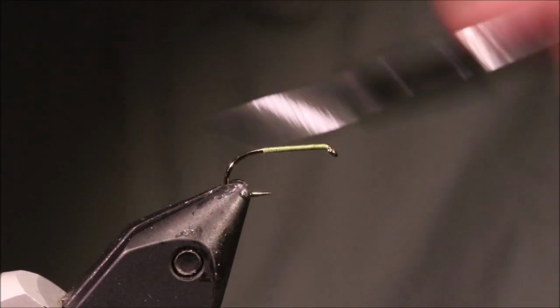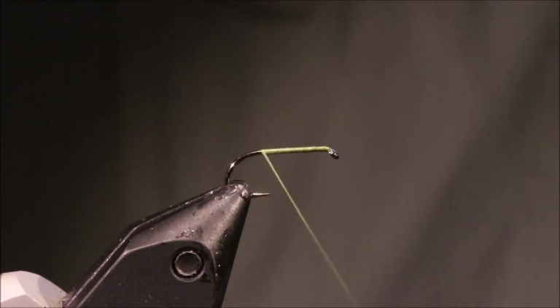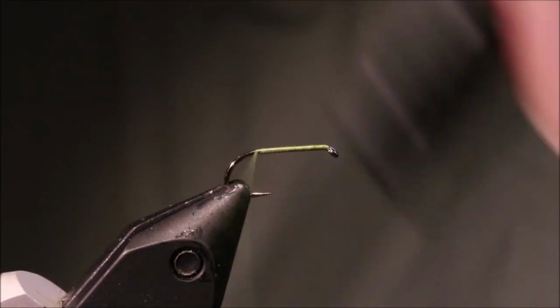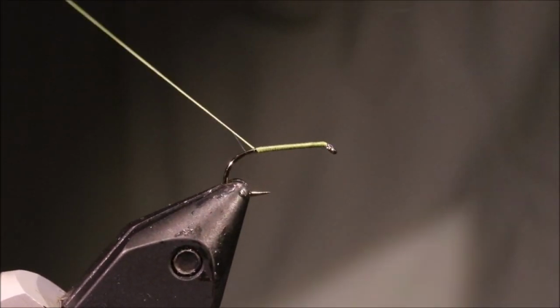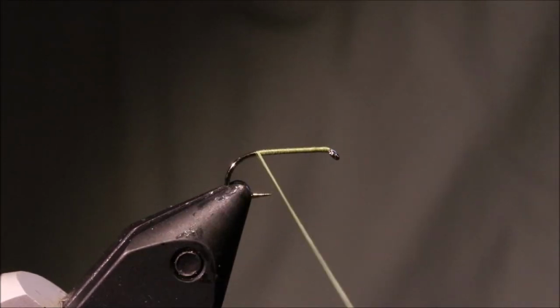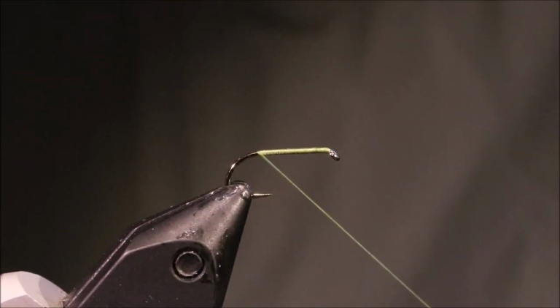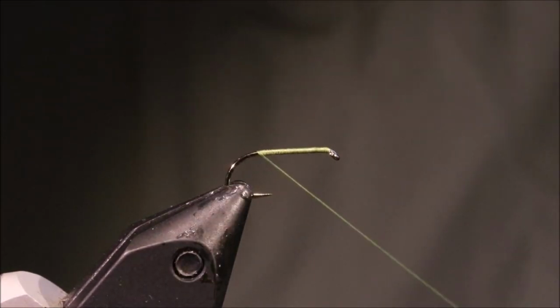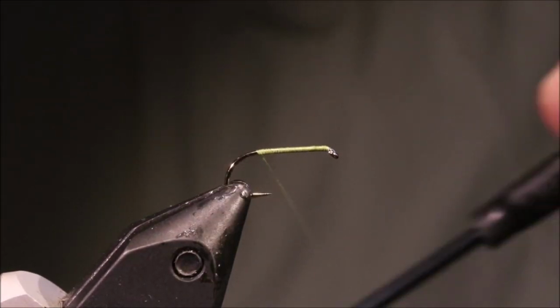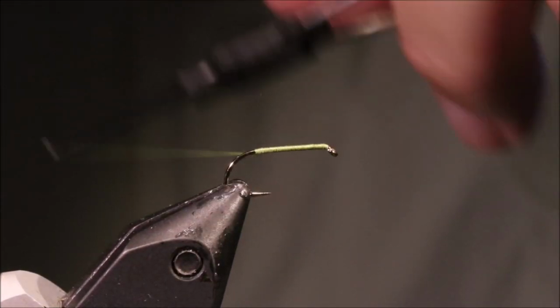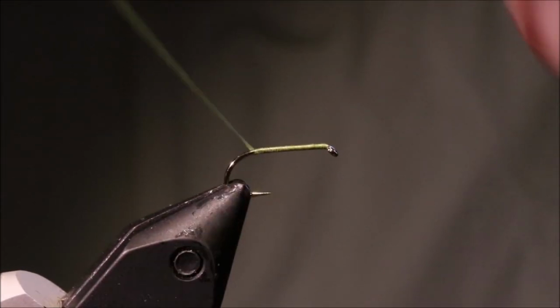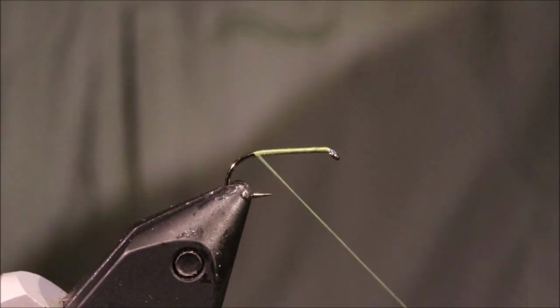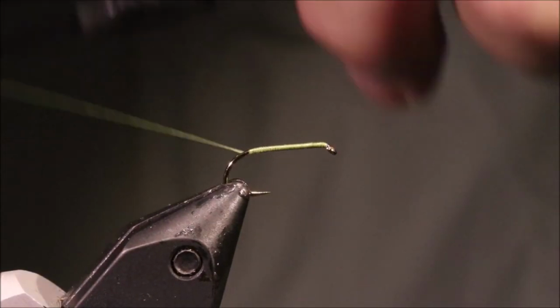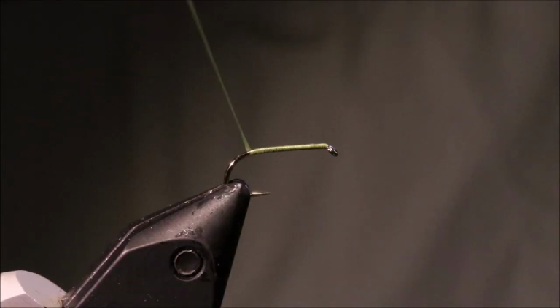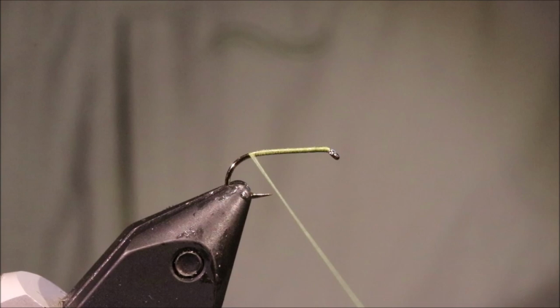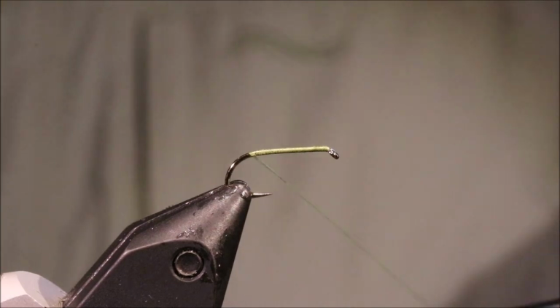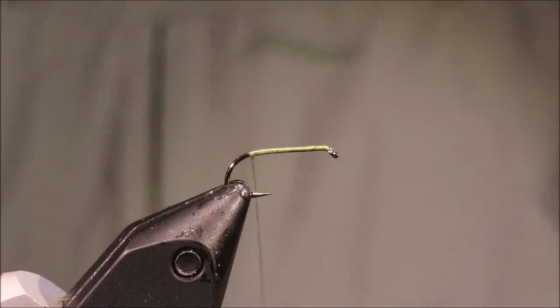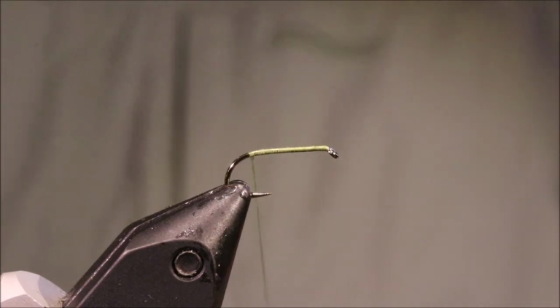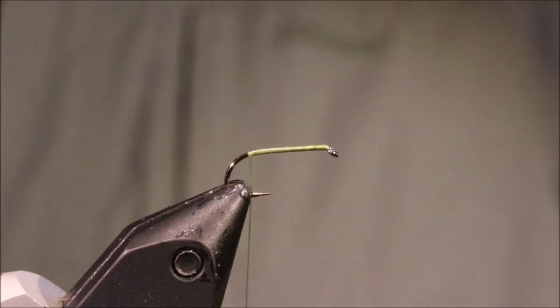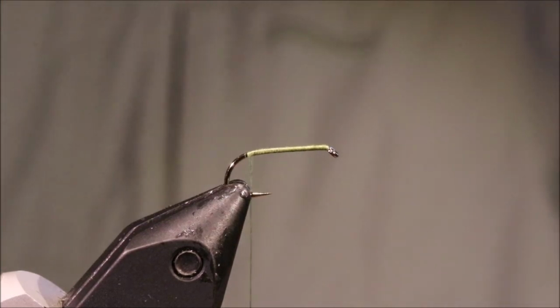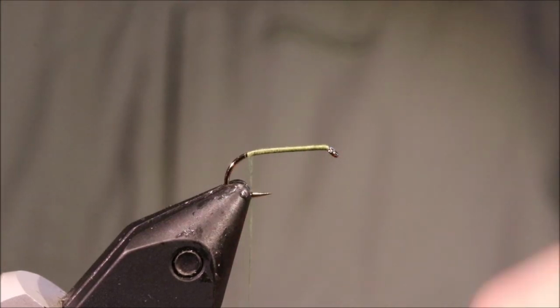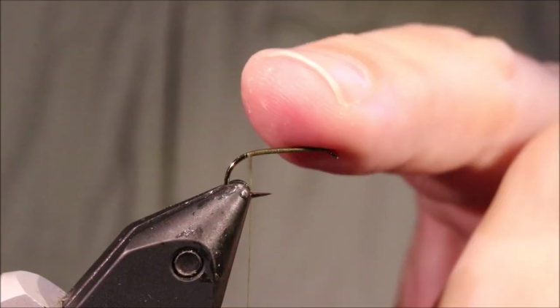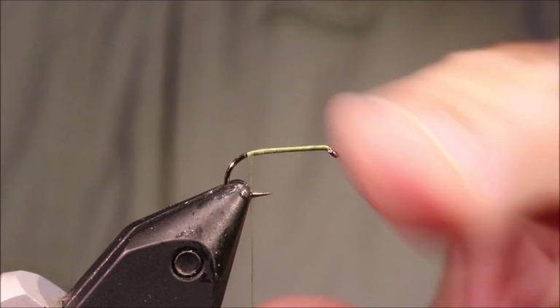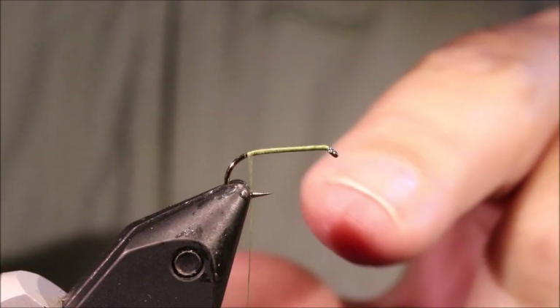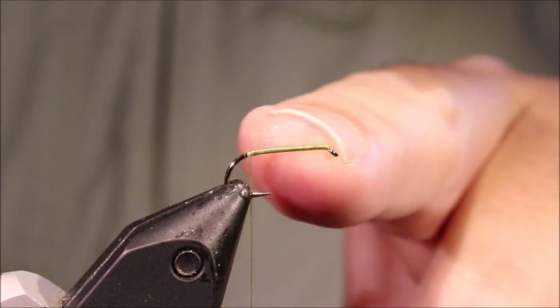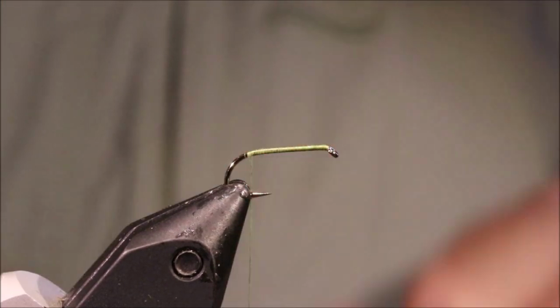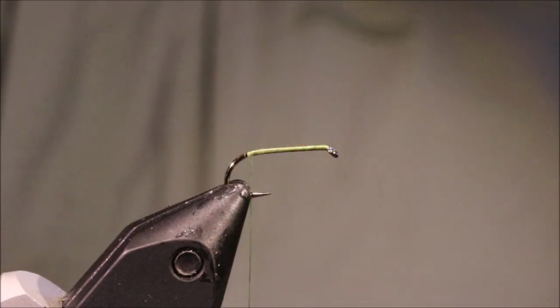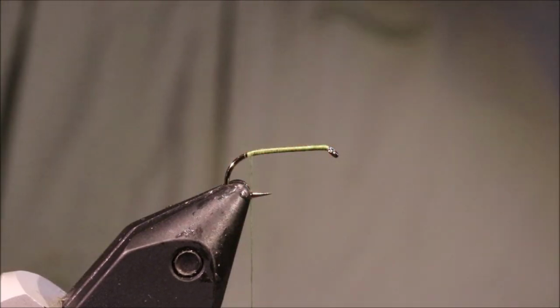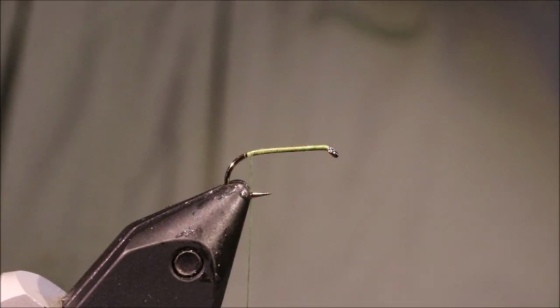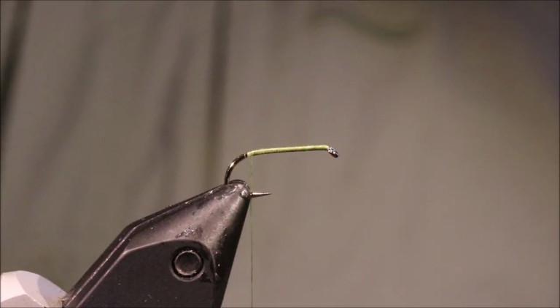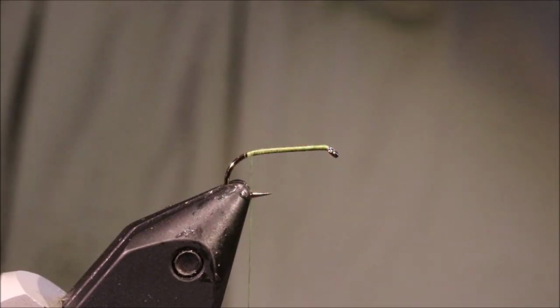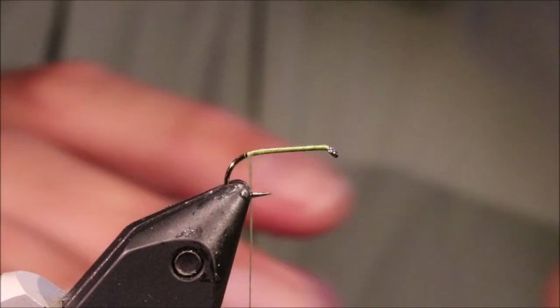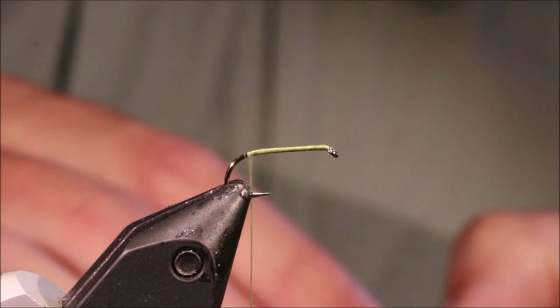So I've got my hook and my vise, it's a size 12 Fulling Mill all purpose medium weight. I've just run on a bed of 8.0 unithread.